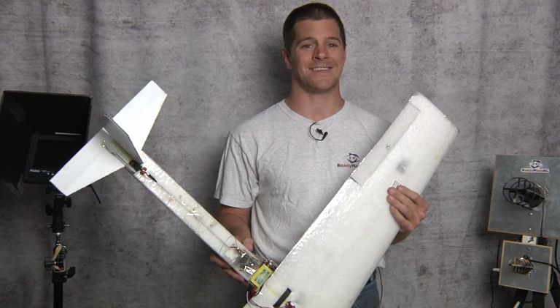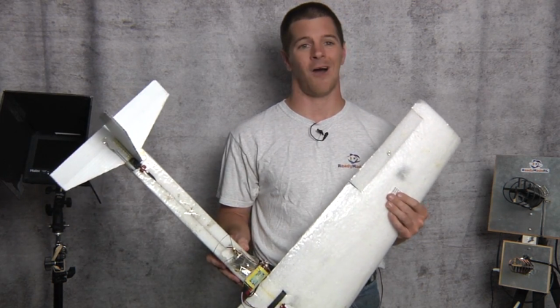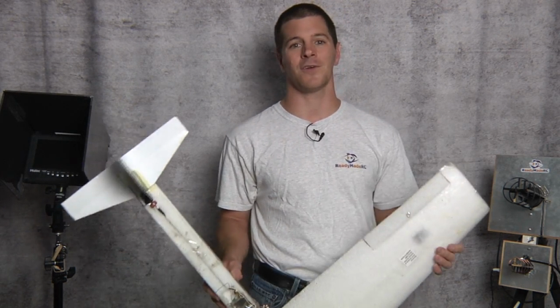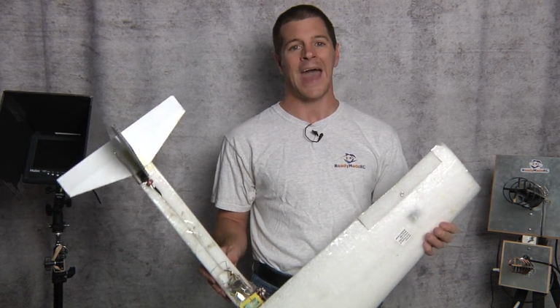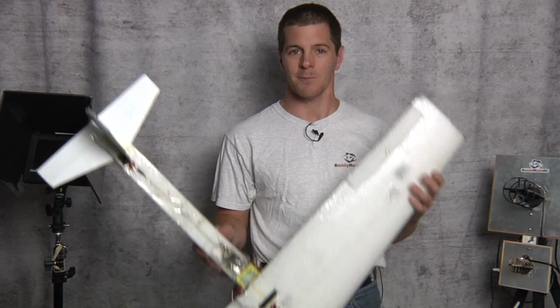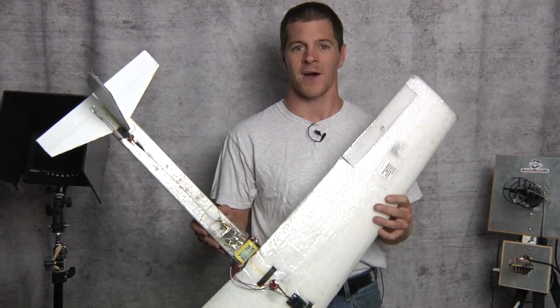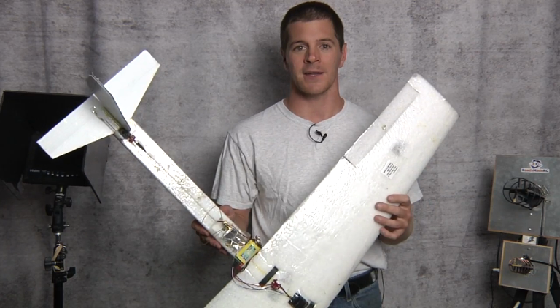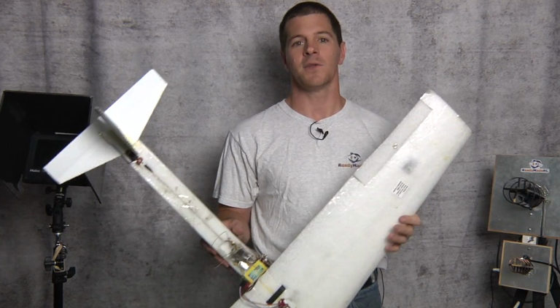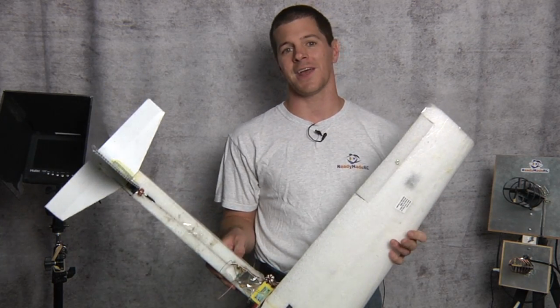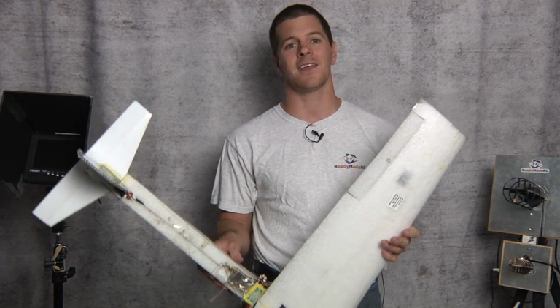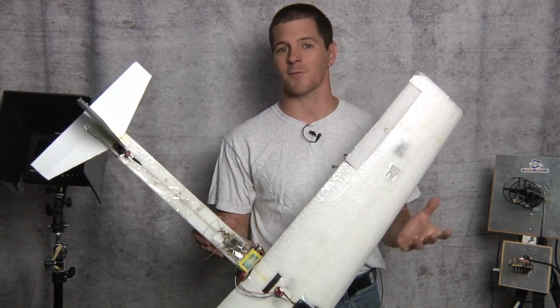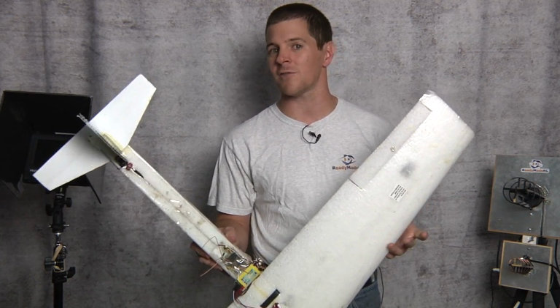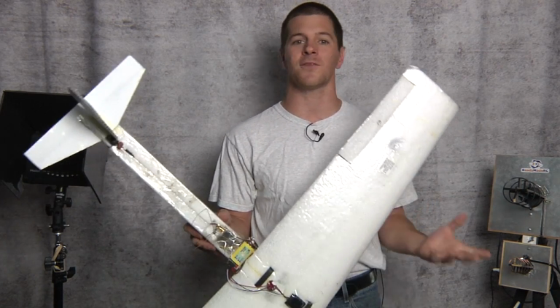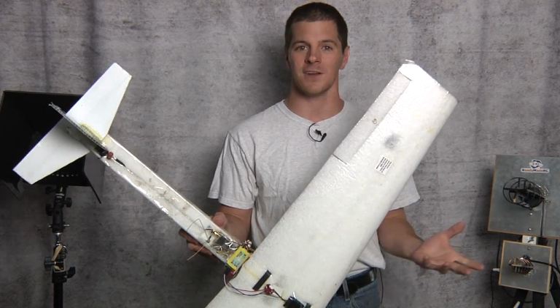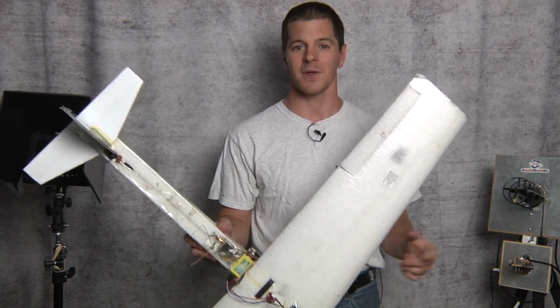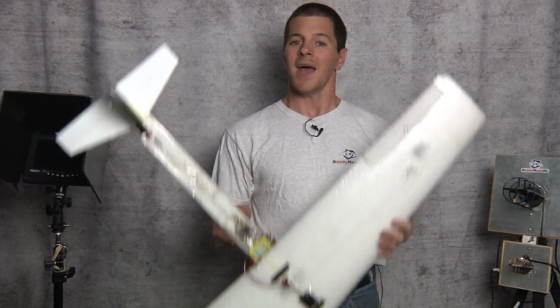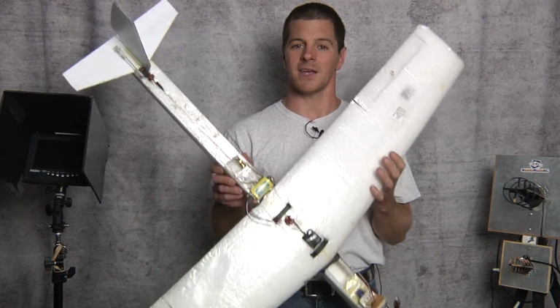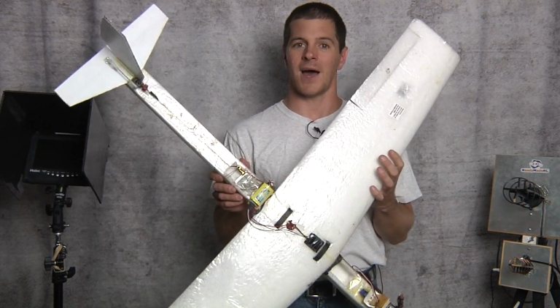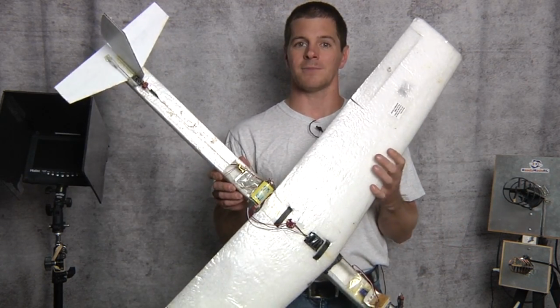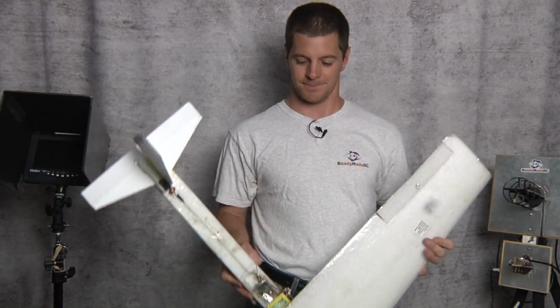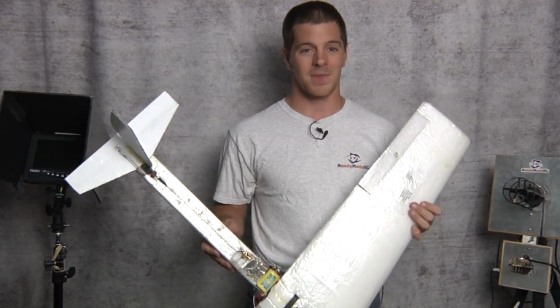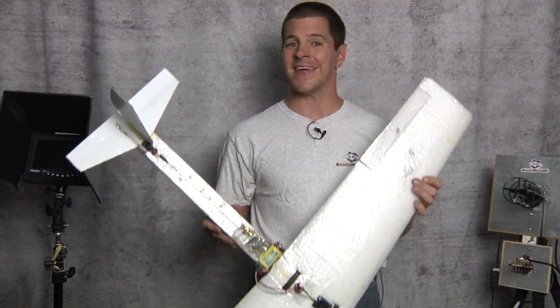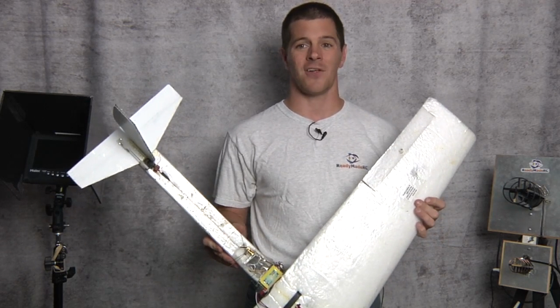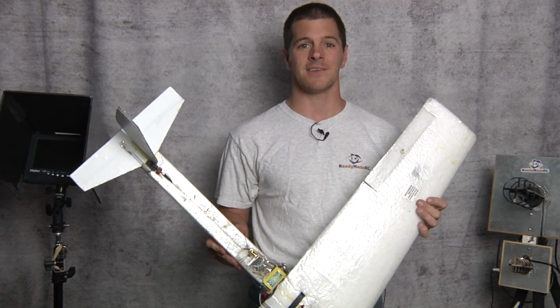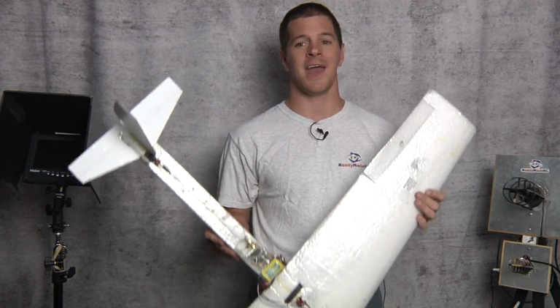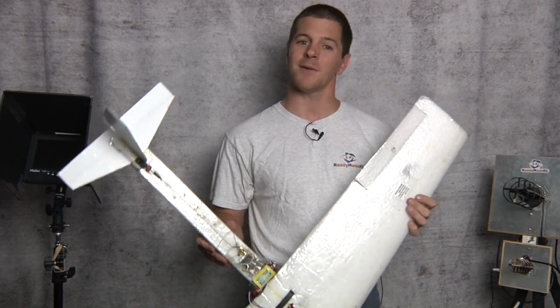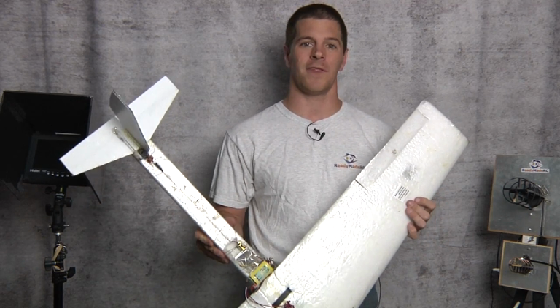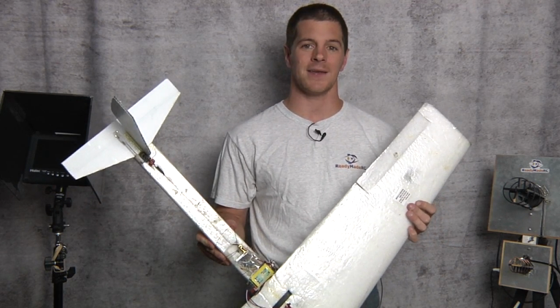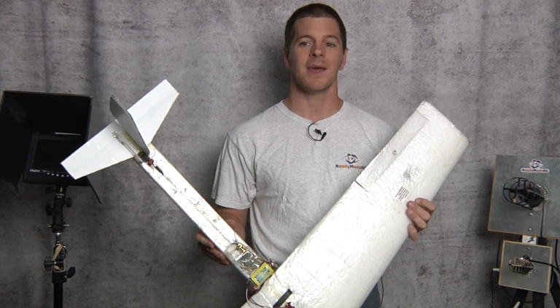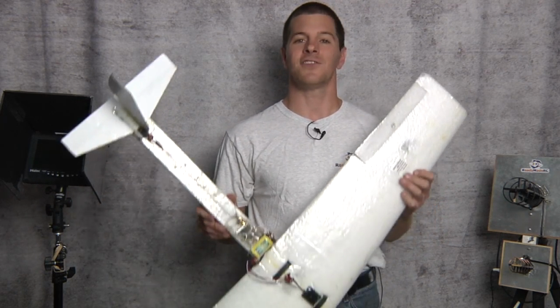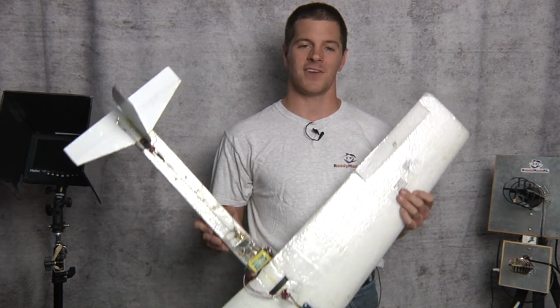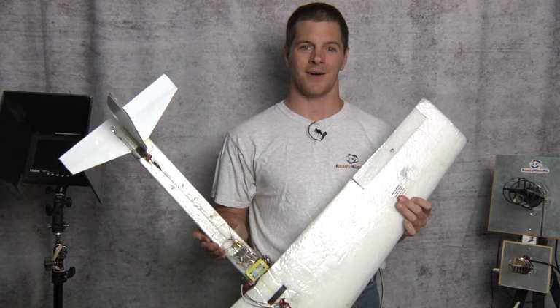That's literally what it is — a wireless security system. All we're doing is hacking and modifying it with different antennas, different receivers, and different signals and making it flyable. That's all it is. Anything more than that is just an add-on.